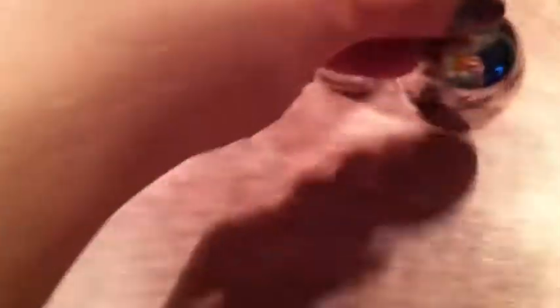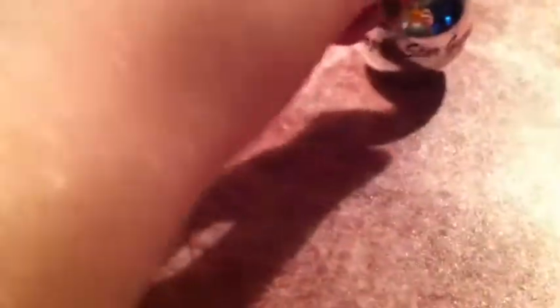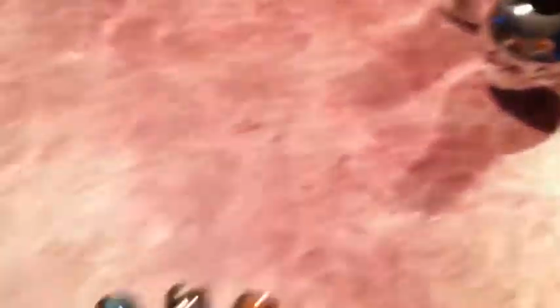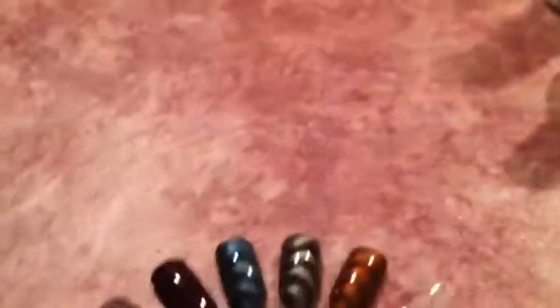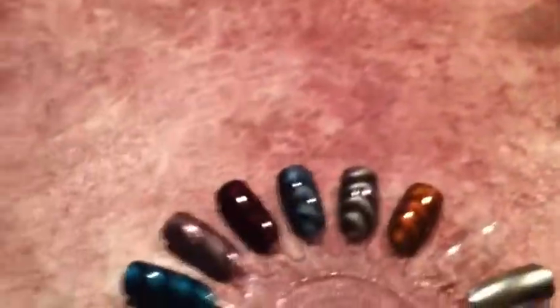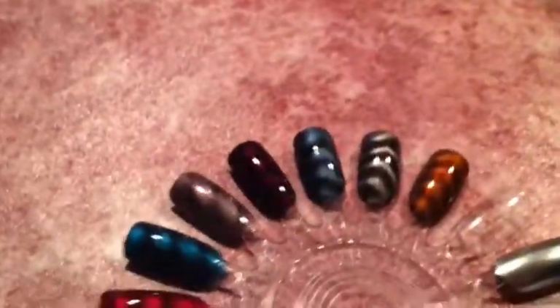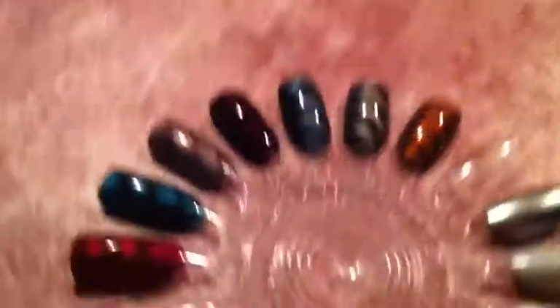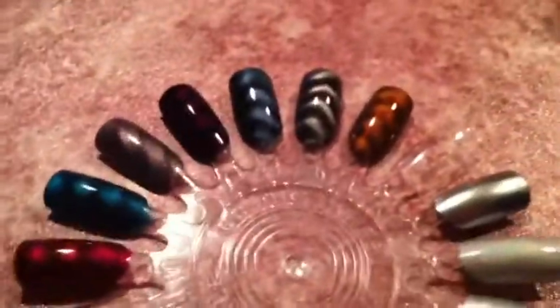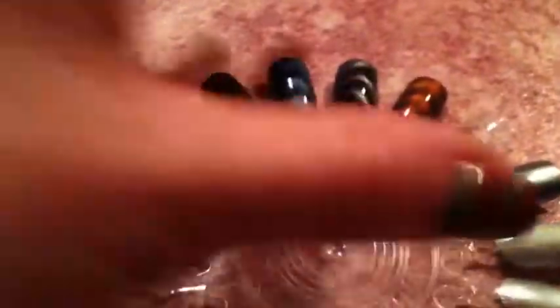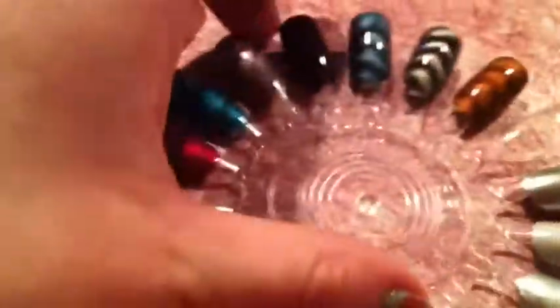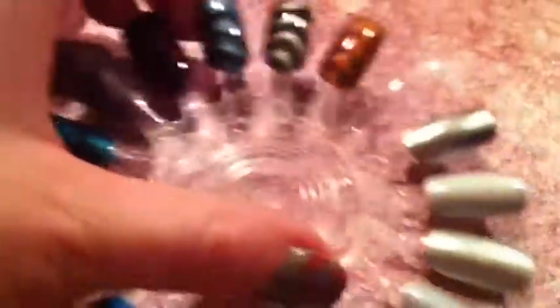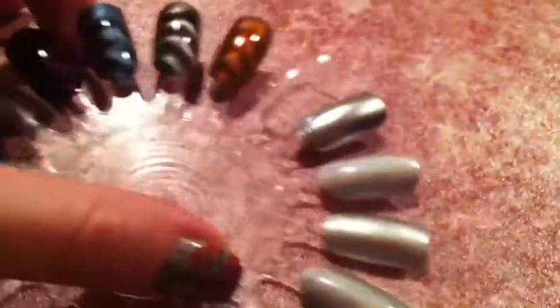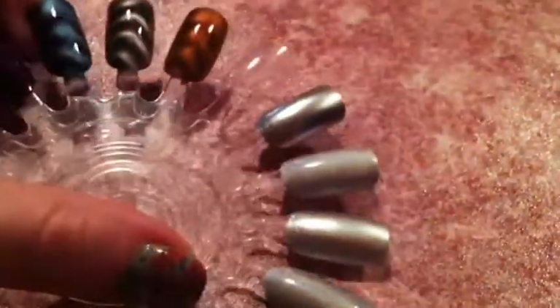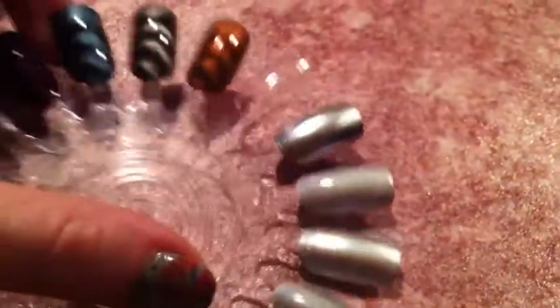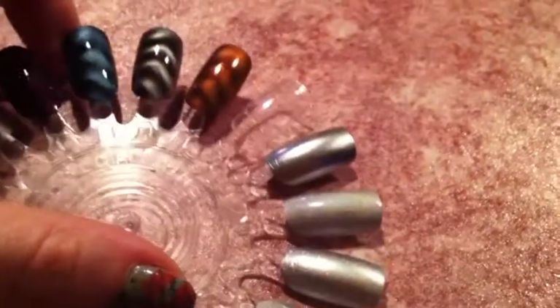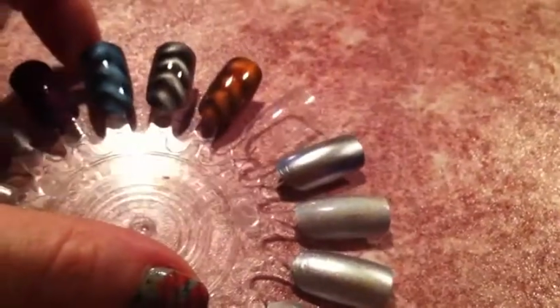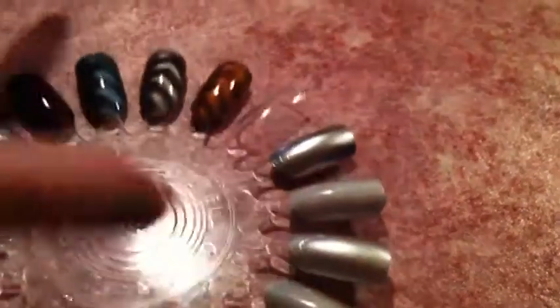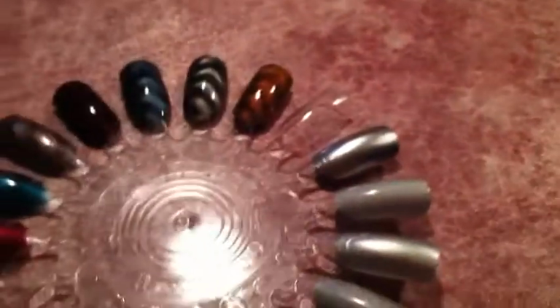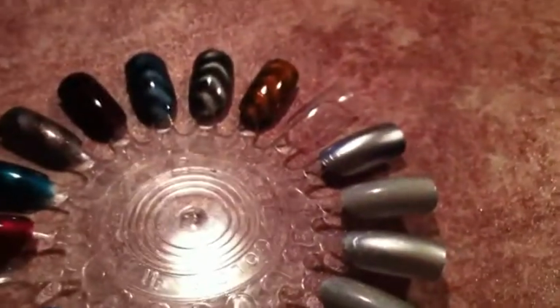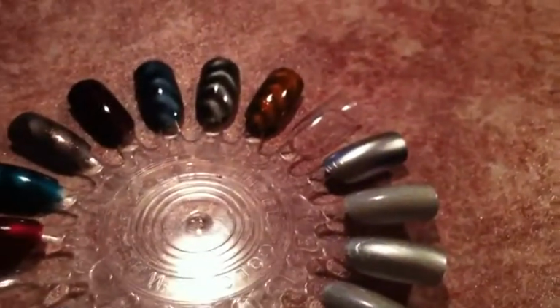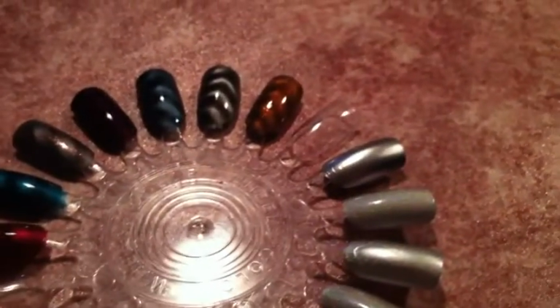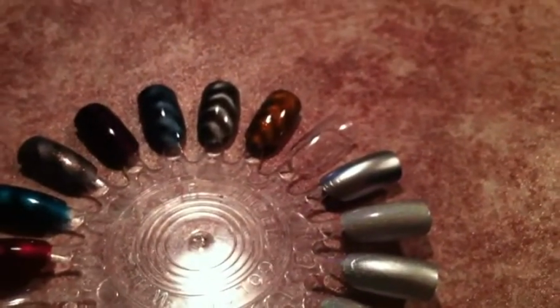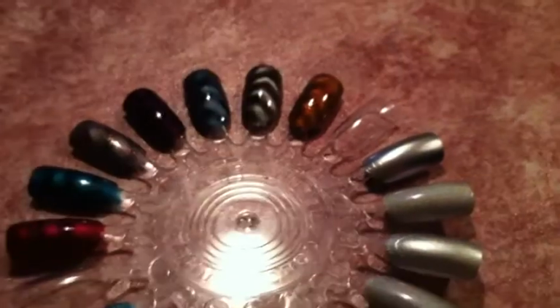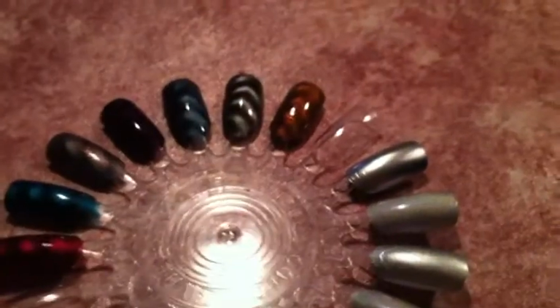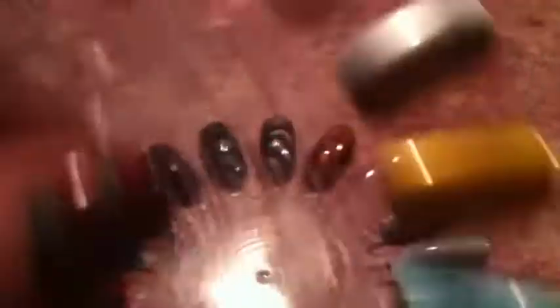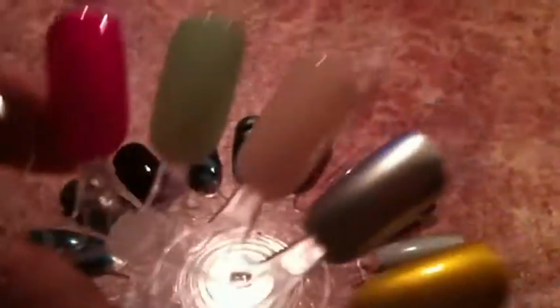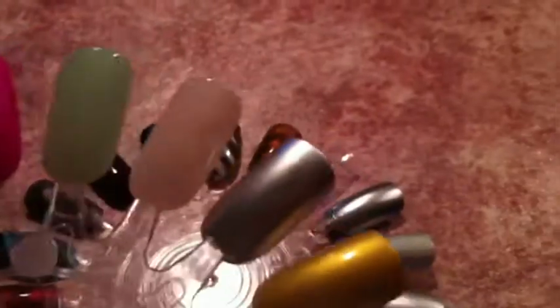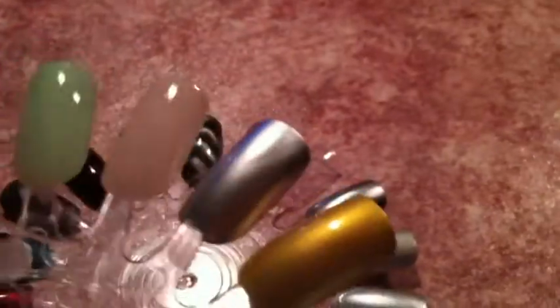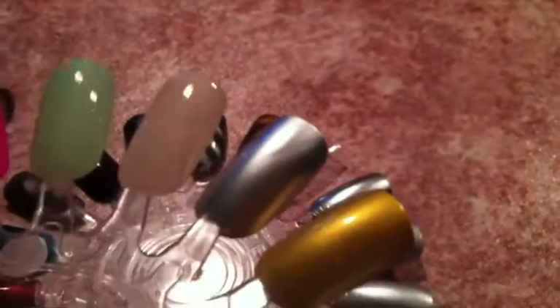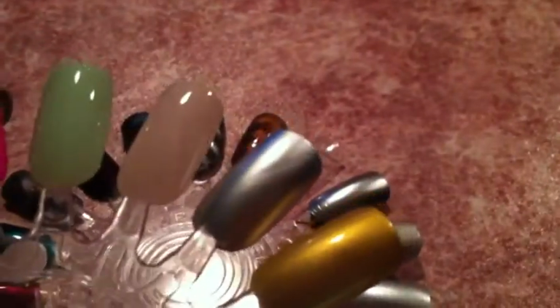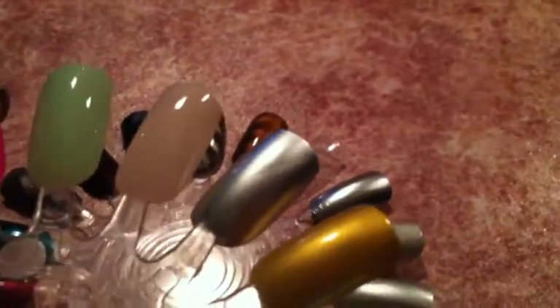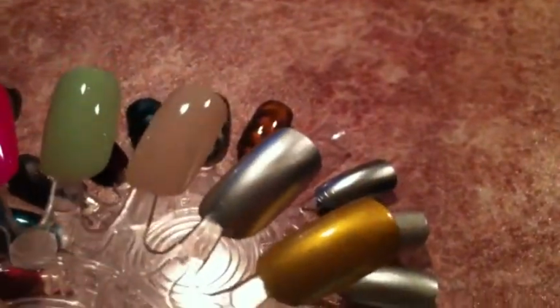The Stargazer actually didn't cost me very much — I think it was like $2 or $3. And the Layla Mirror Effect was a good $15 plus shipping, probably like $17. So here's the swatch of the Stargazer polish.